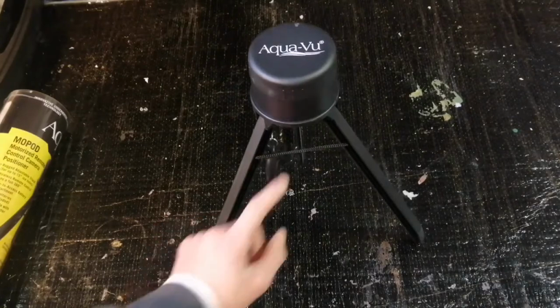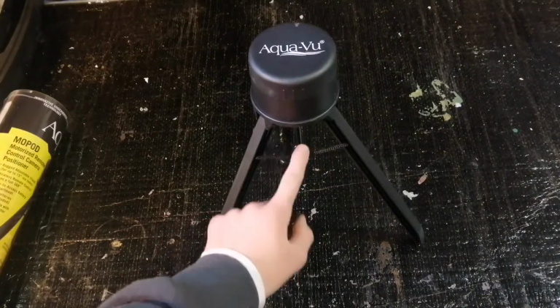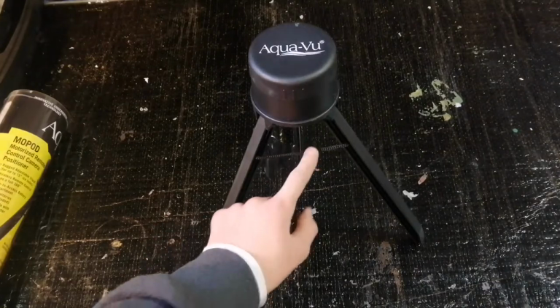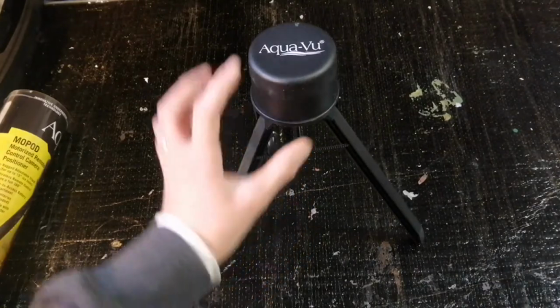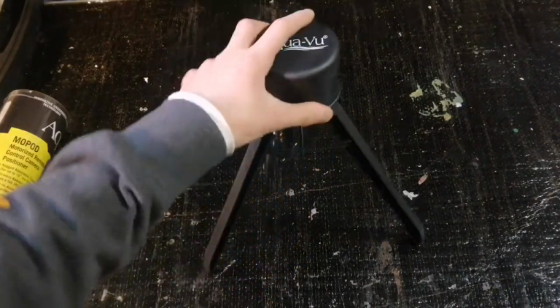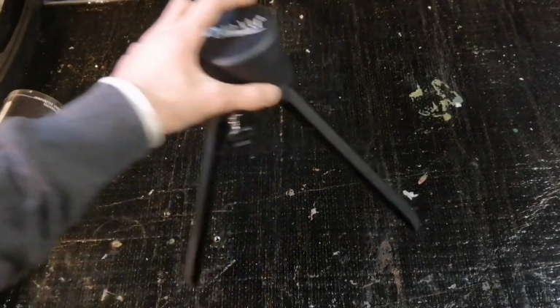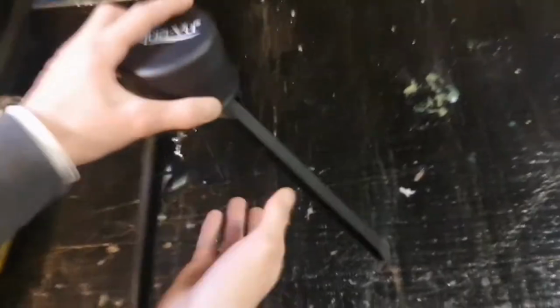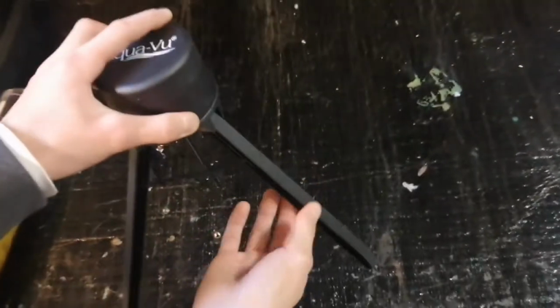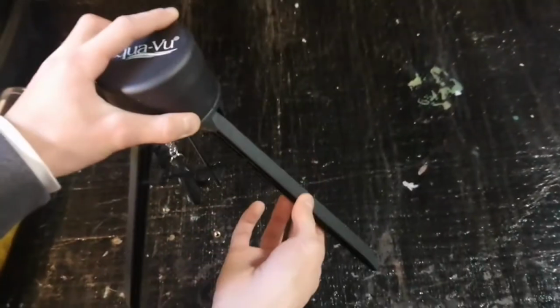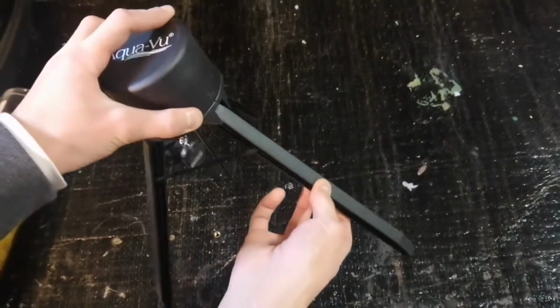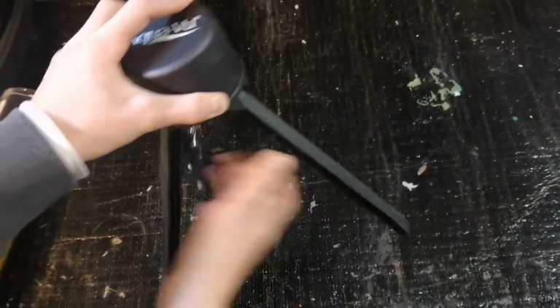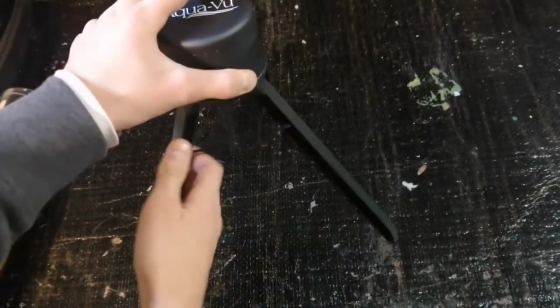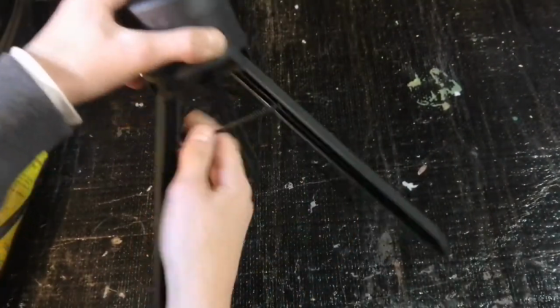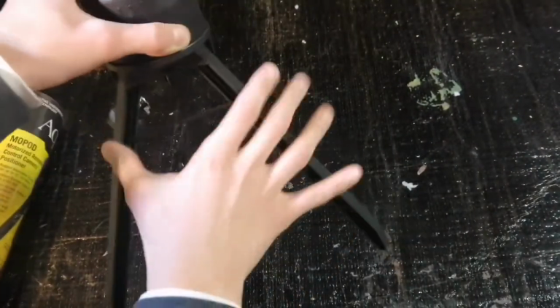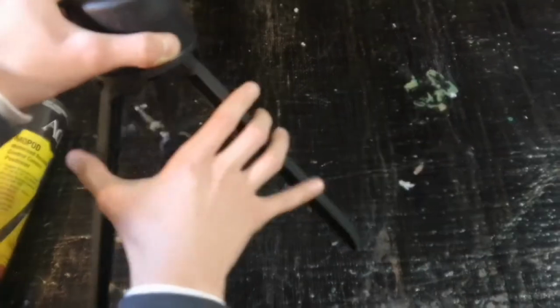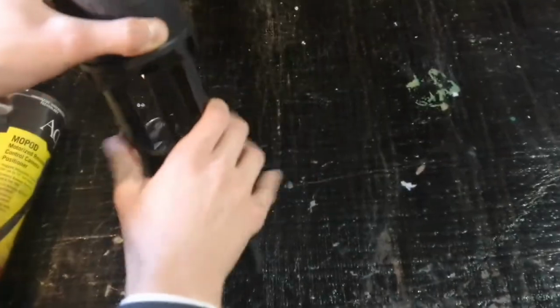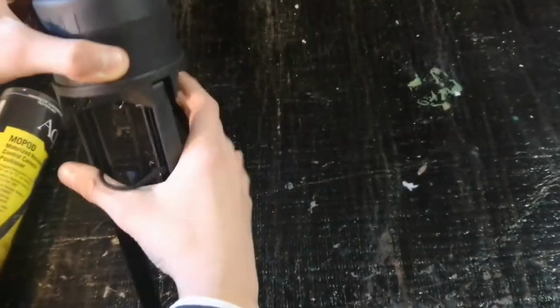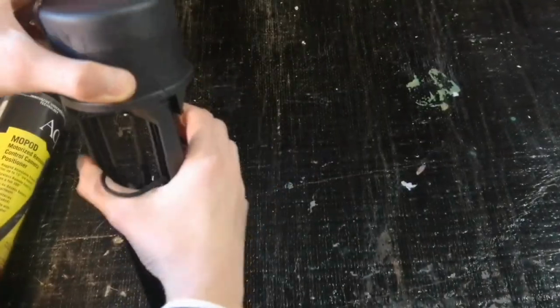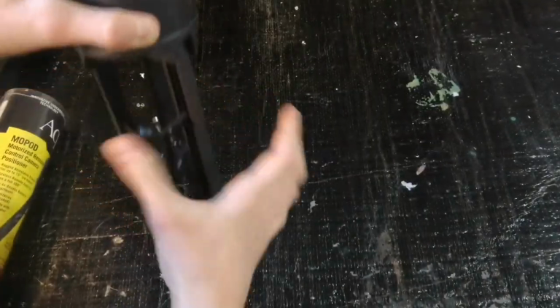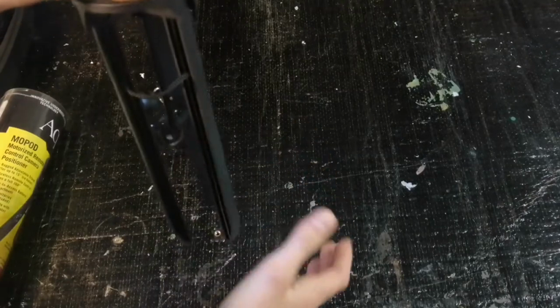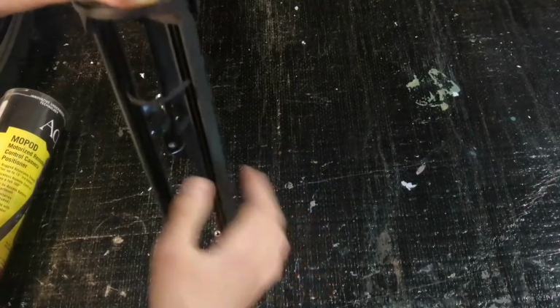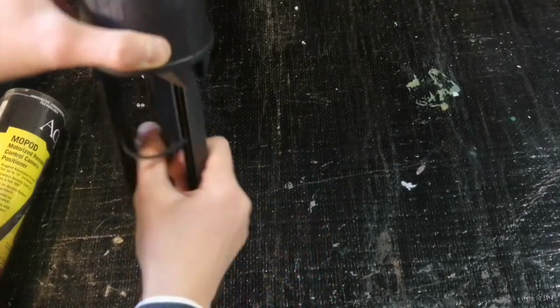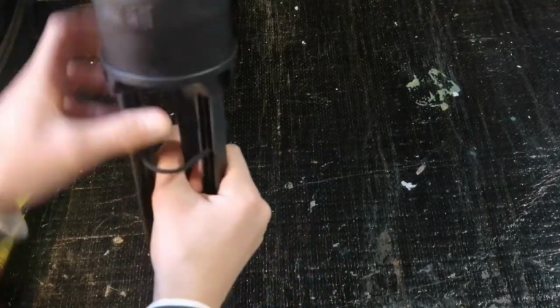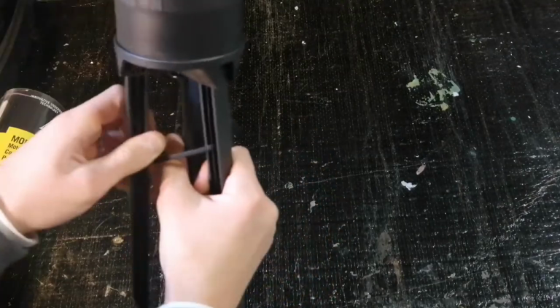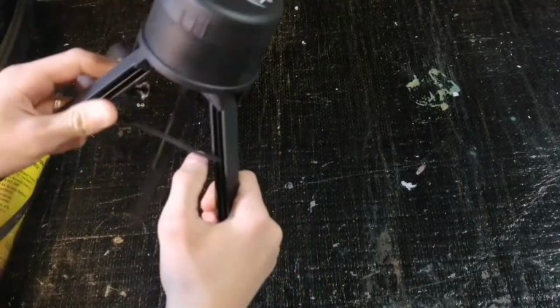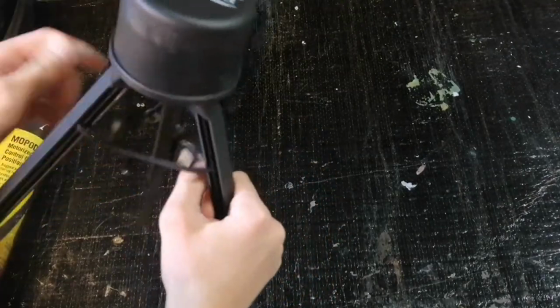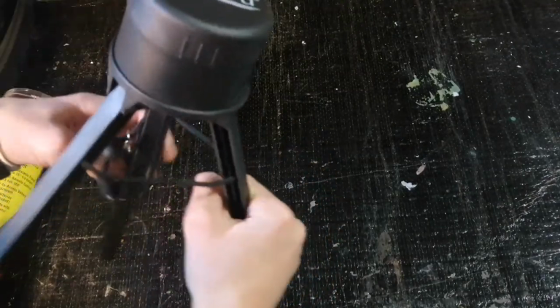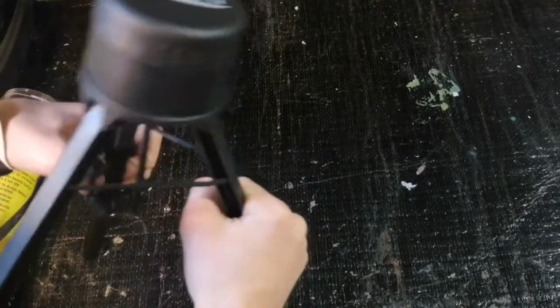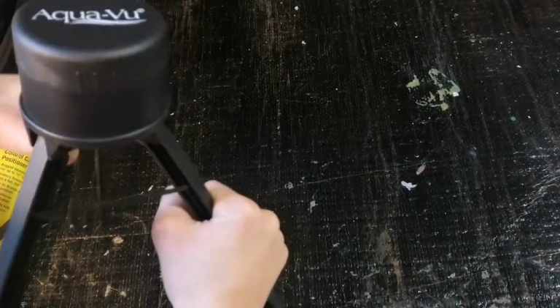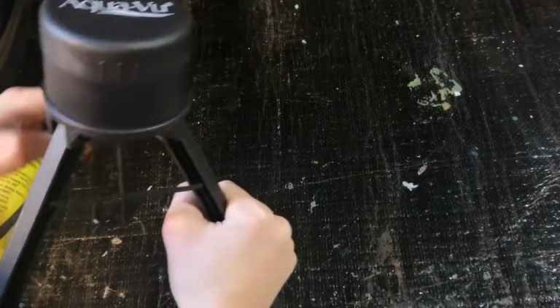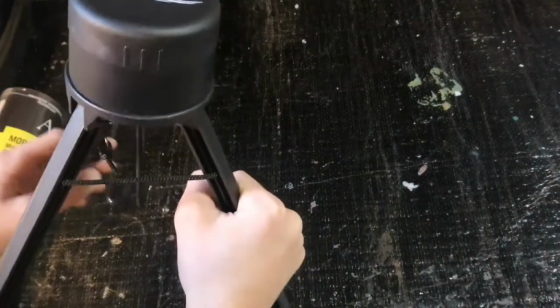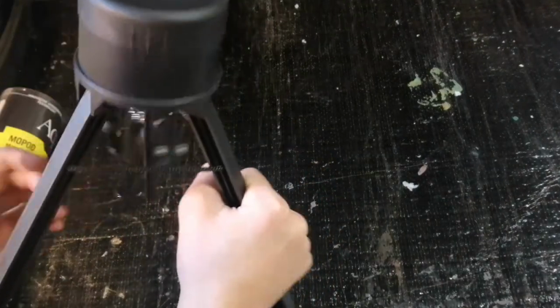I have these strings so the legs don't spread out too far, and then you just close it like that for storing or traveling.